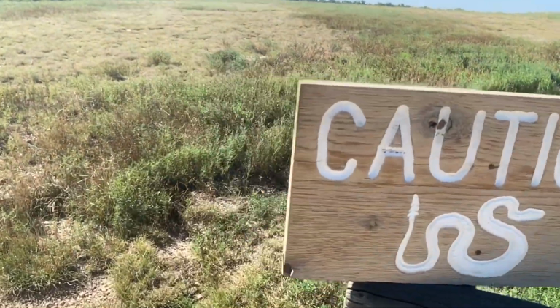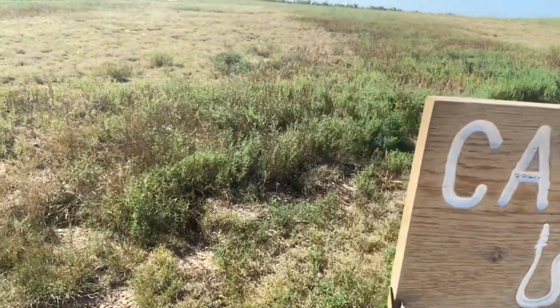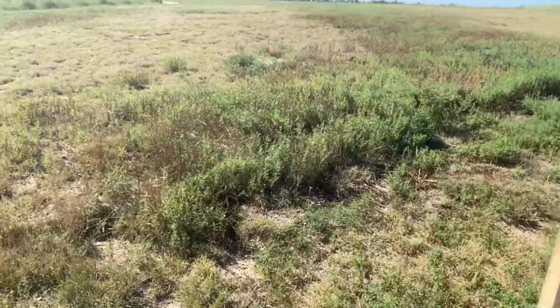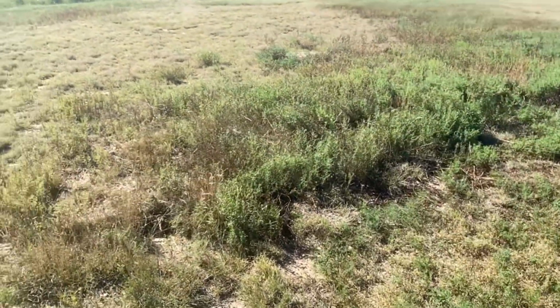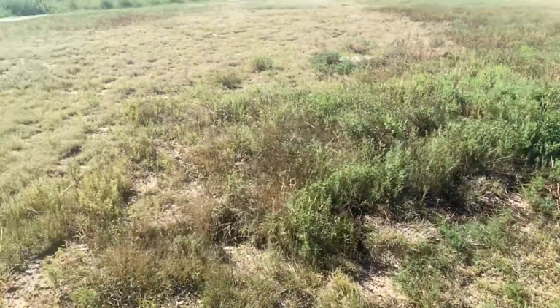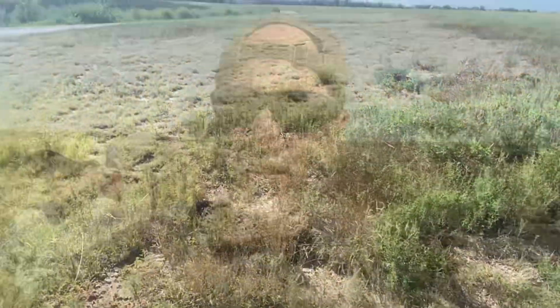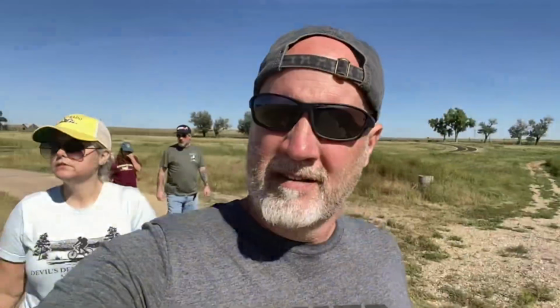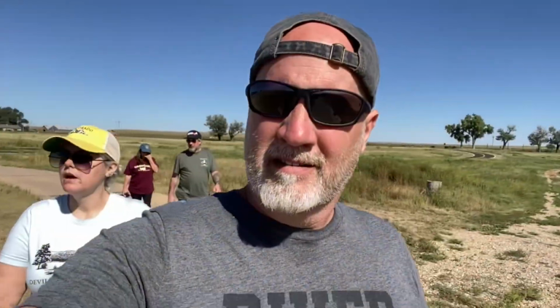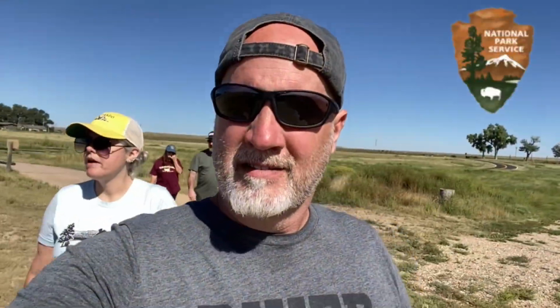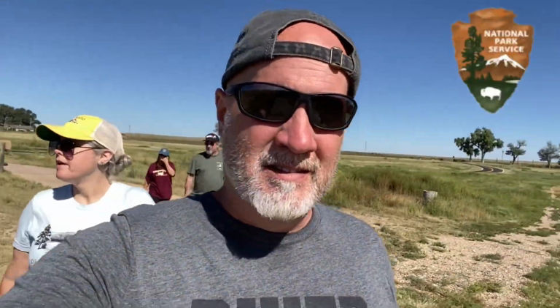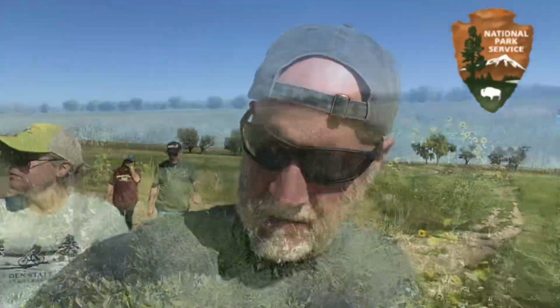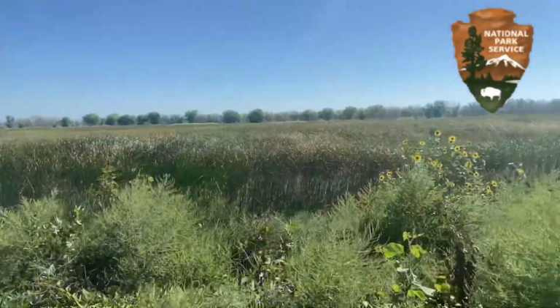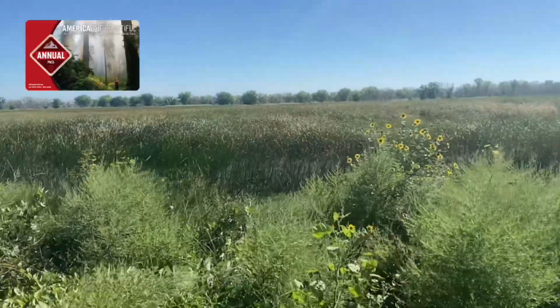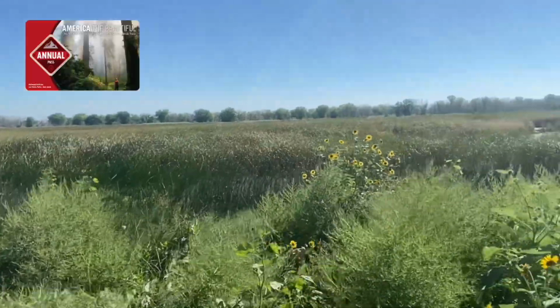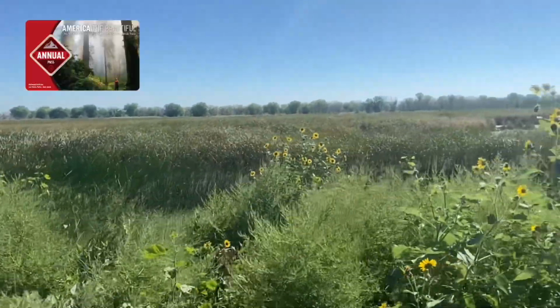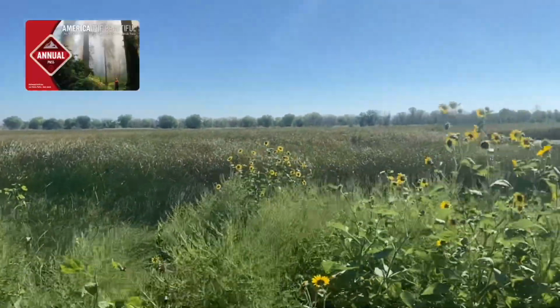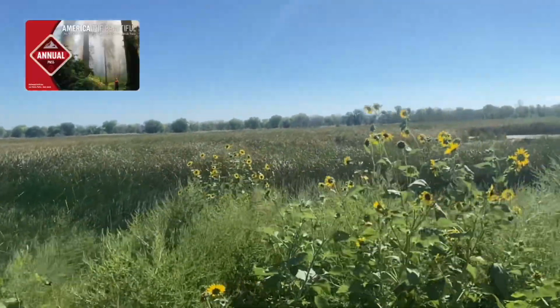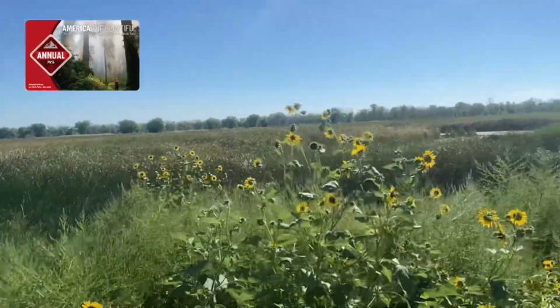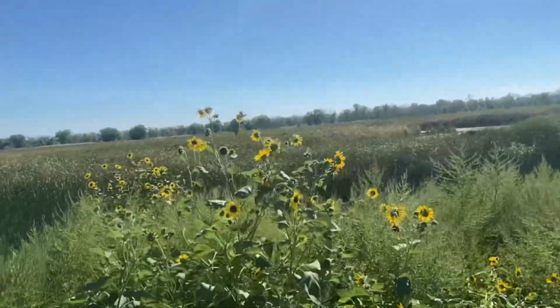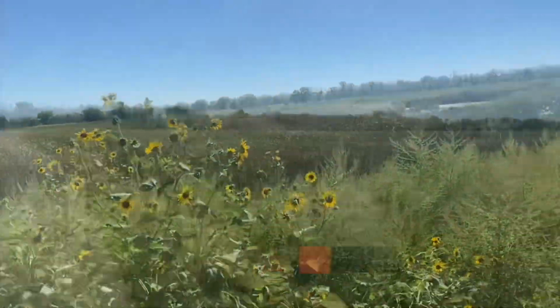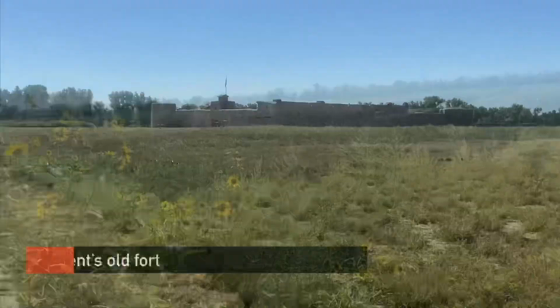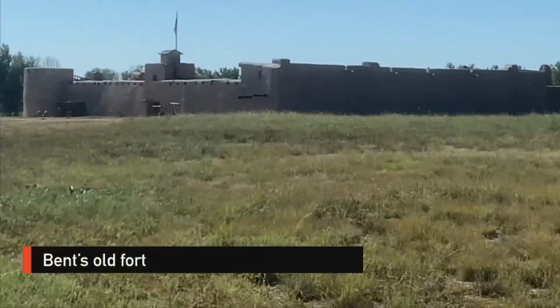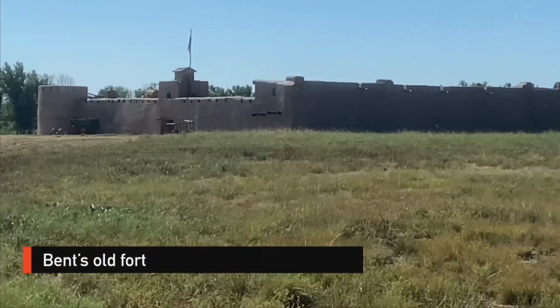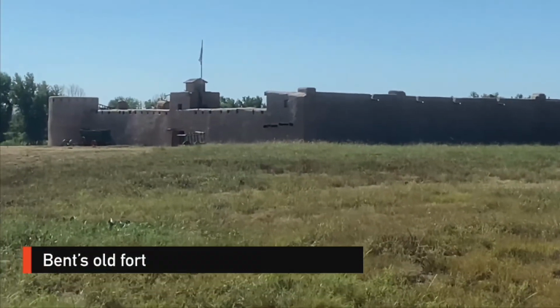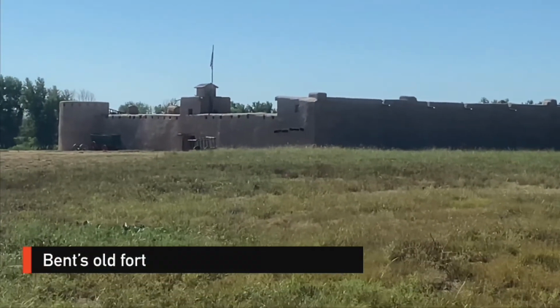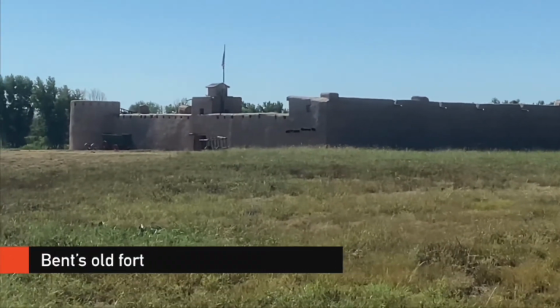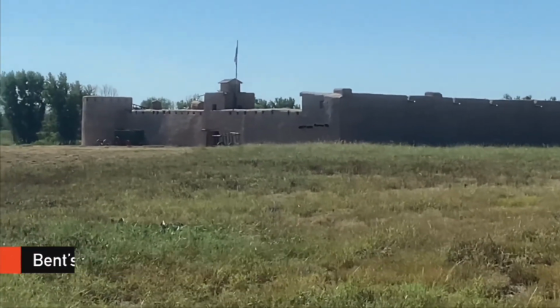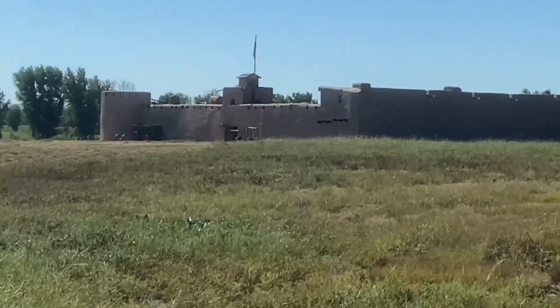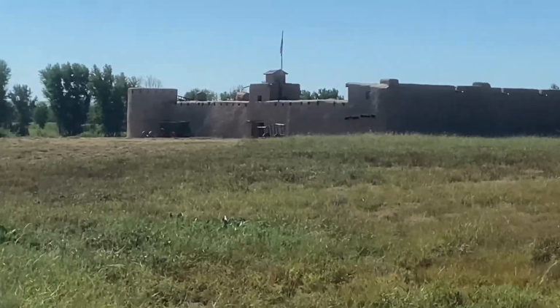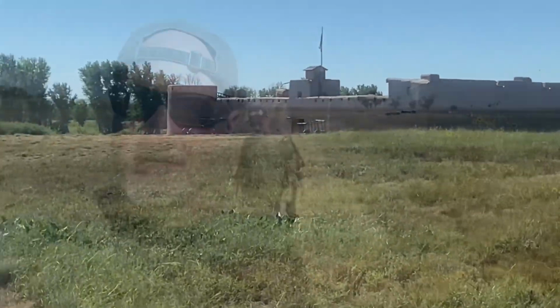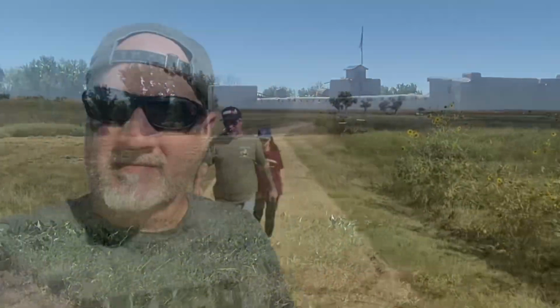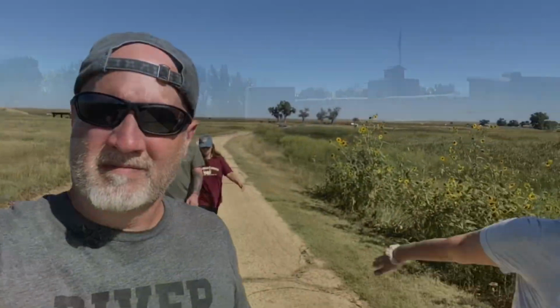Bent's Old Fort is run by the National Park Service, so your America the Beautiful Pass will work. Otherwise, it is $10 per person, but it's definitely worth that if you don't have your pass.